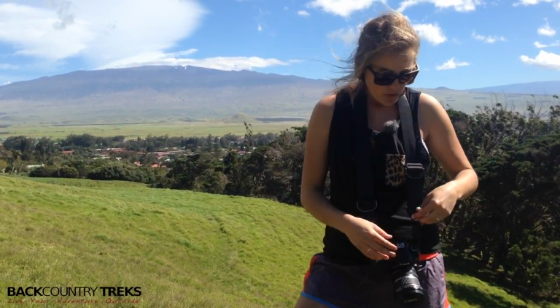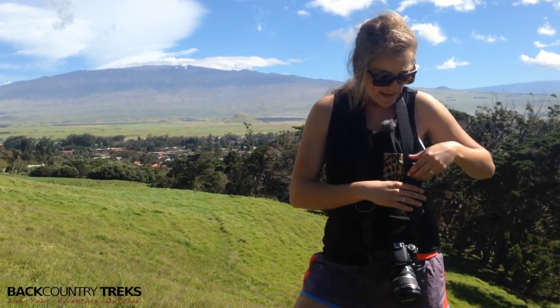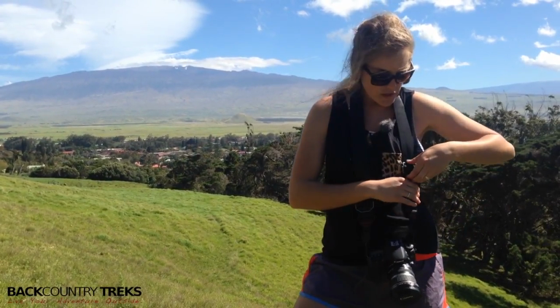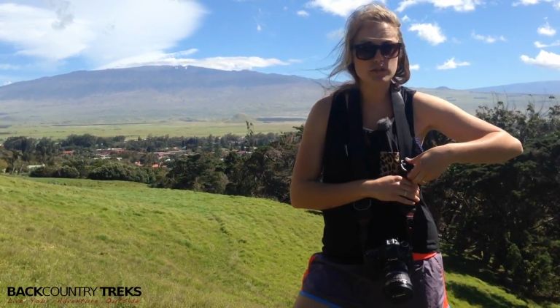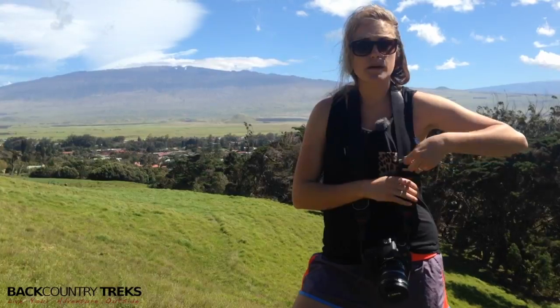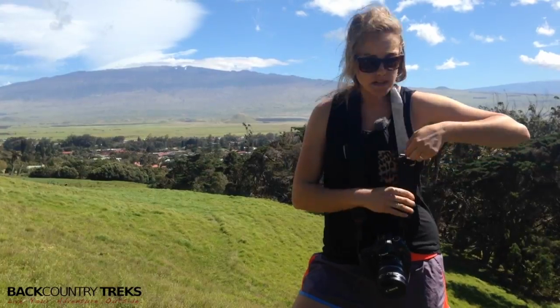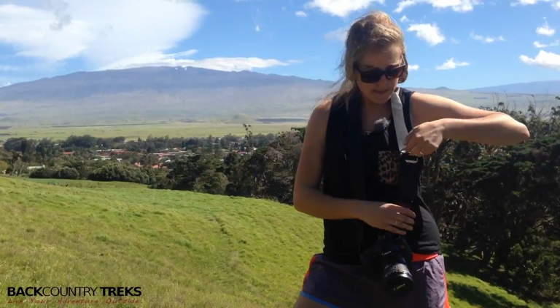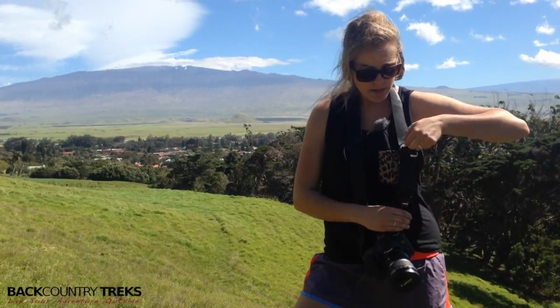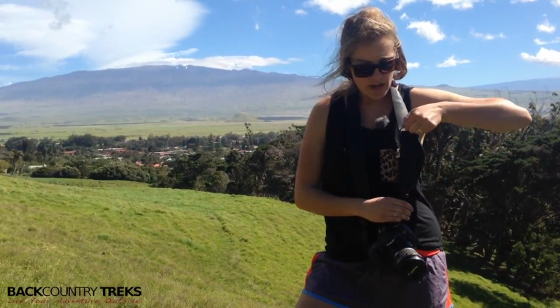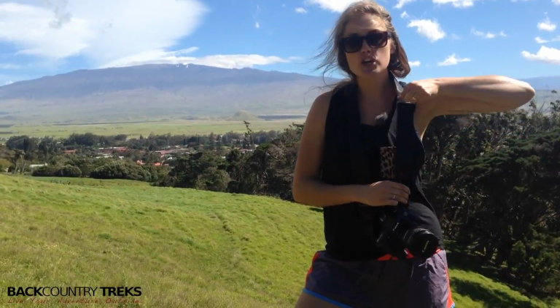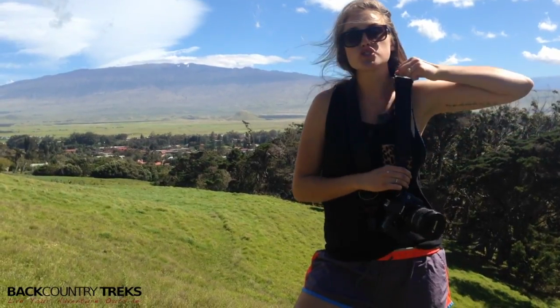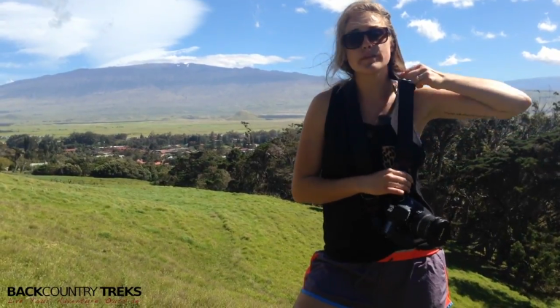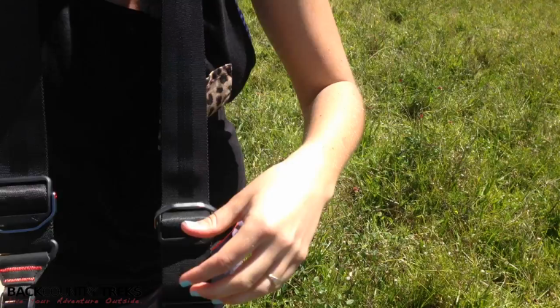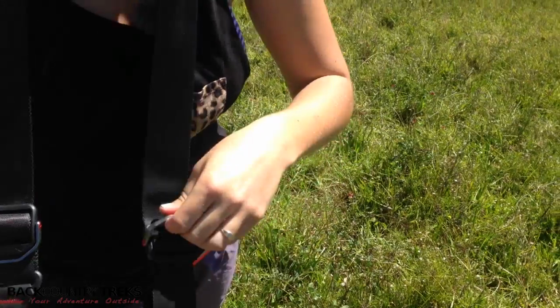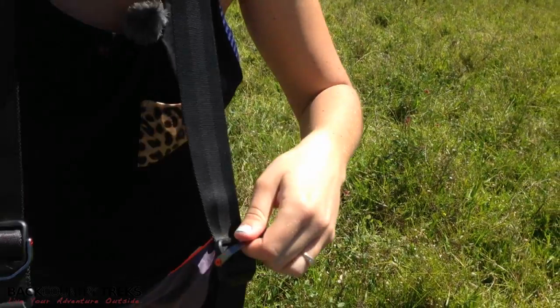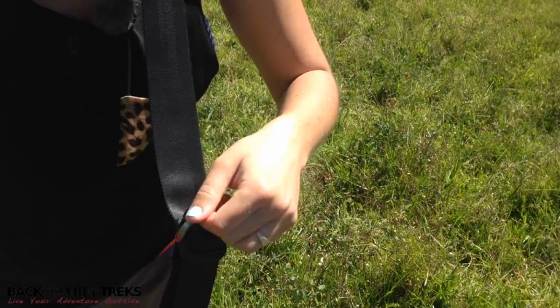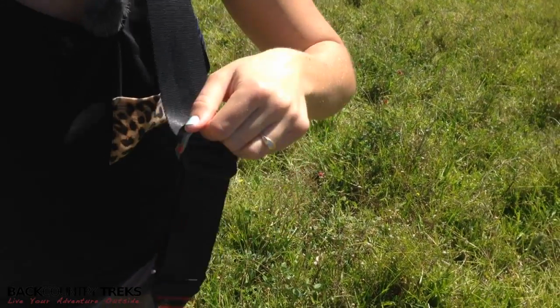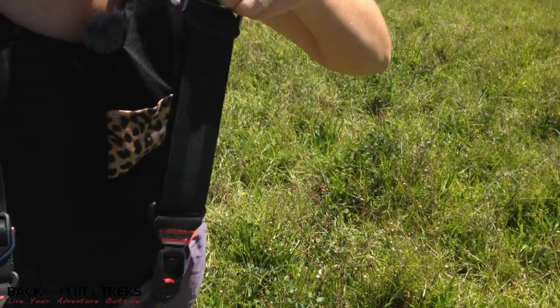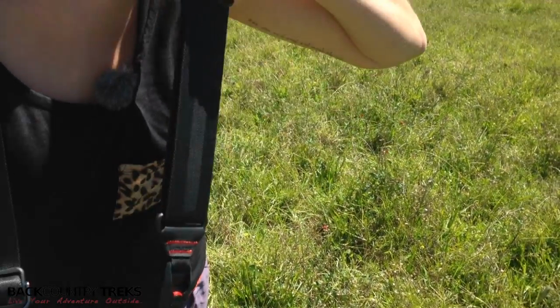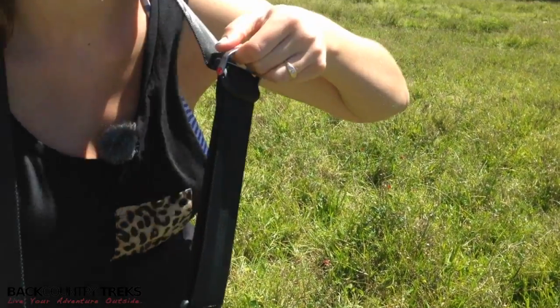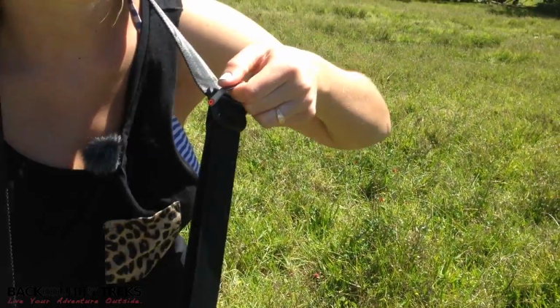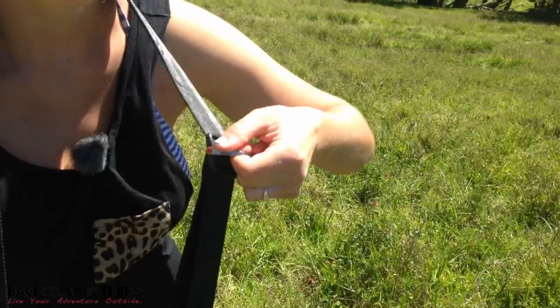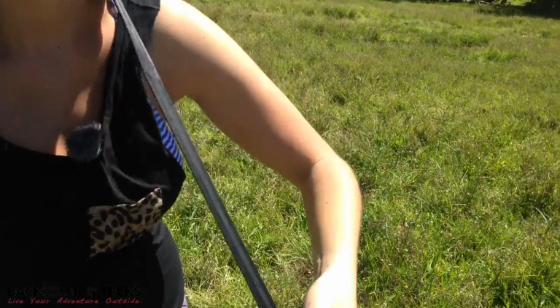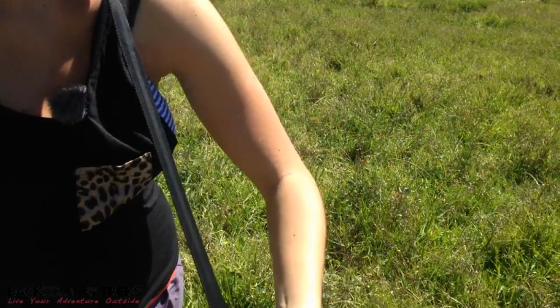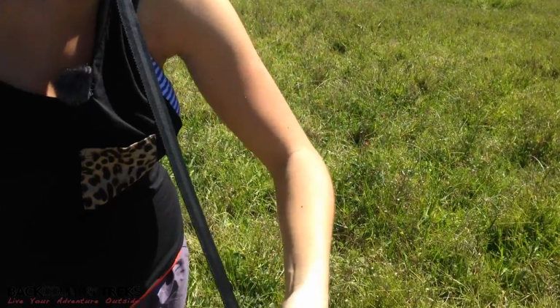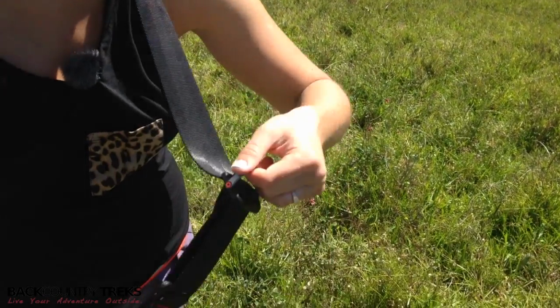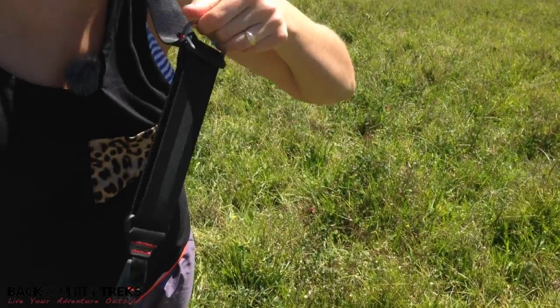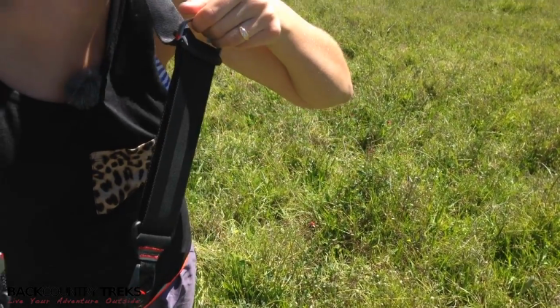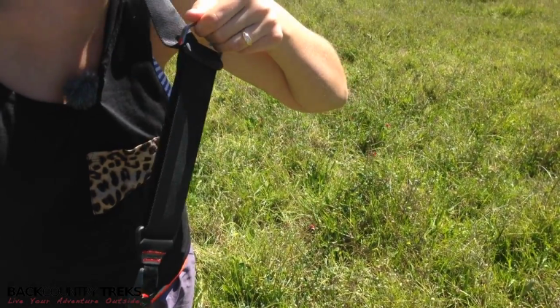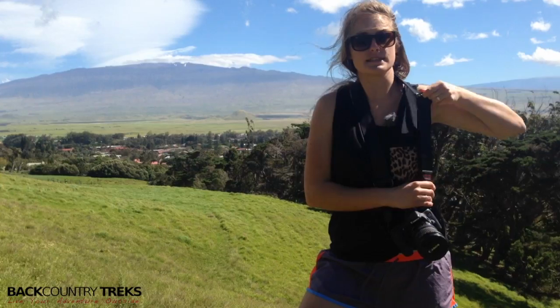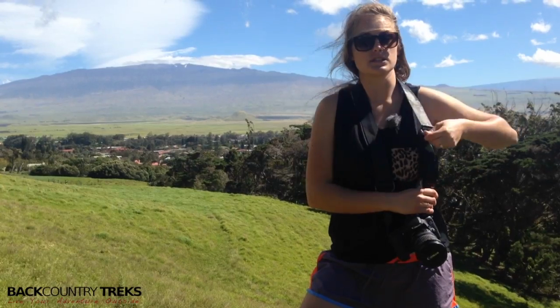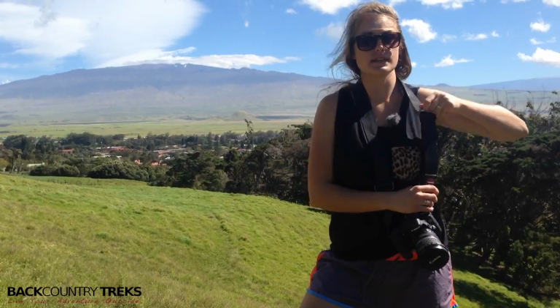We have aluminum clips here that are super fast to adjust. You can make it longer or shorter in a matter of seconds, as you can see.